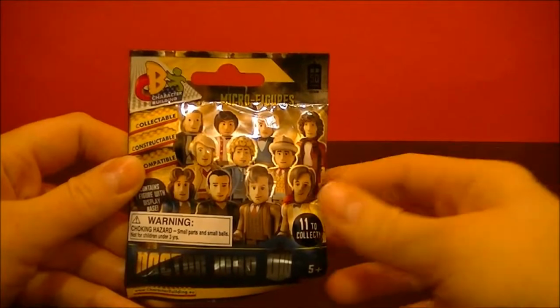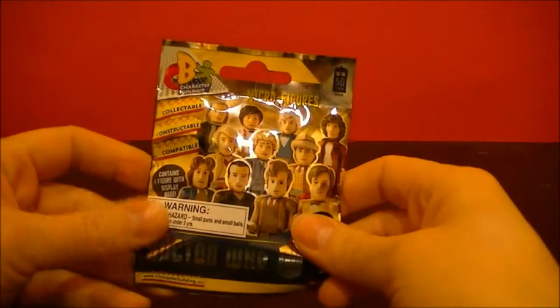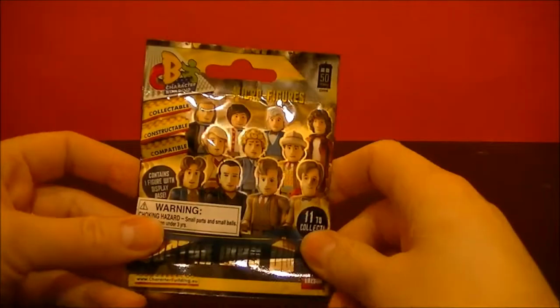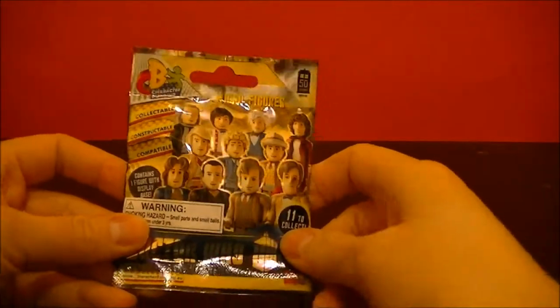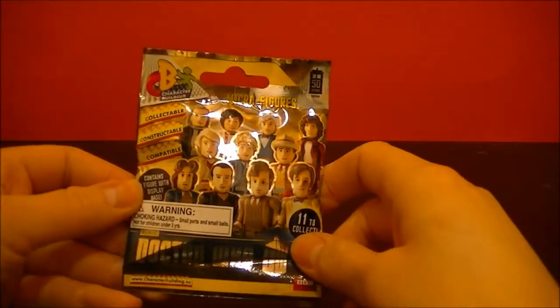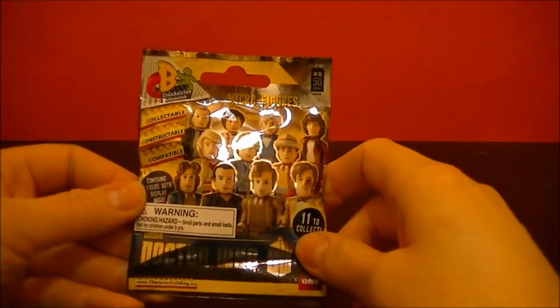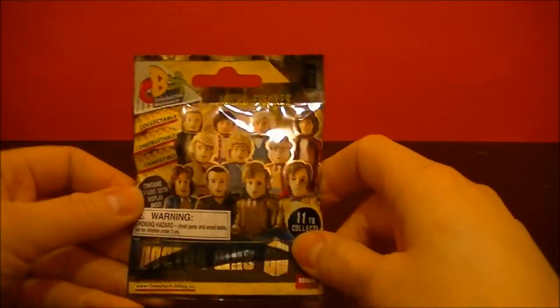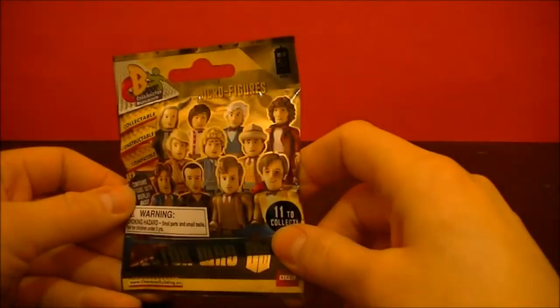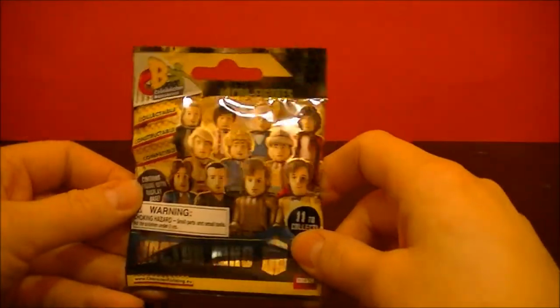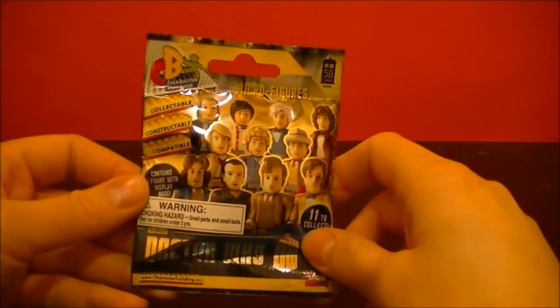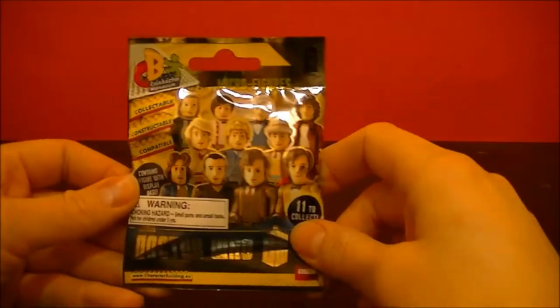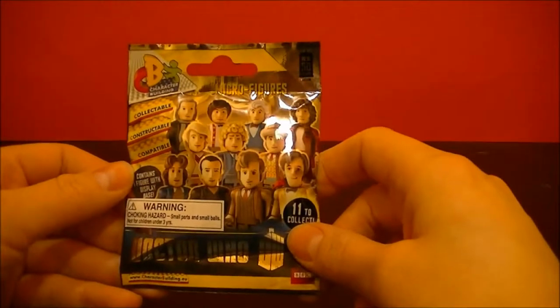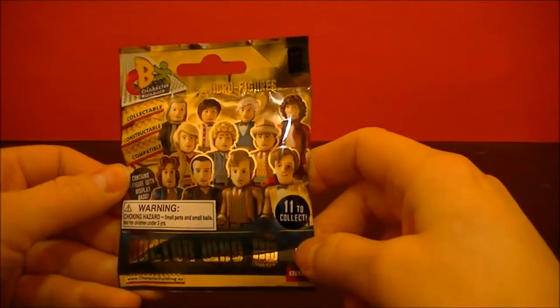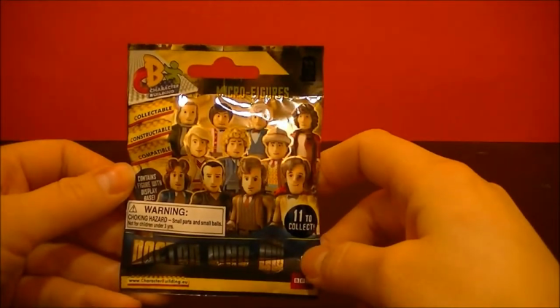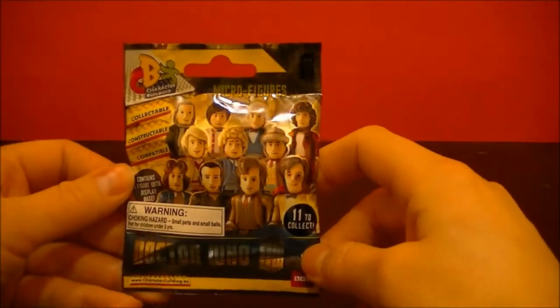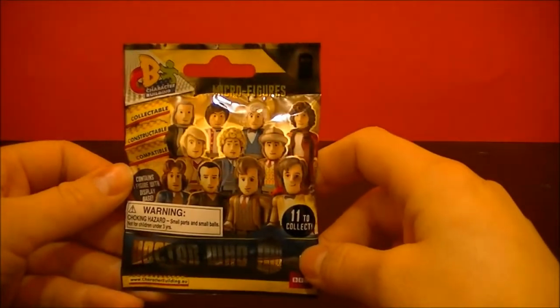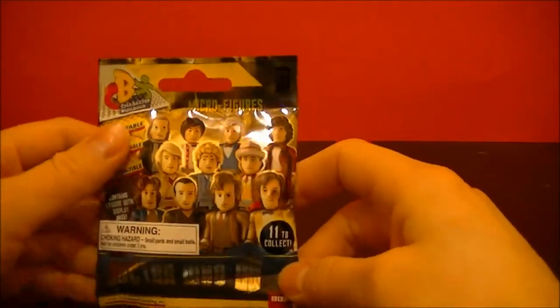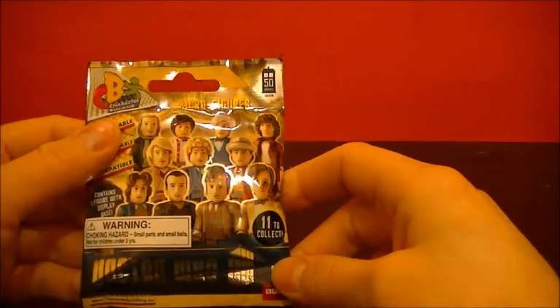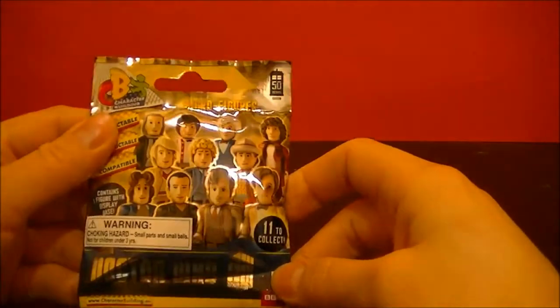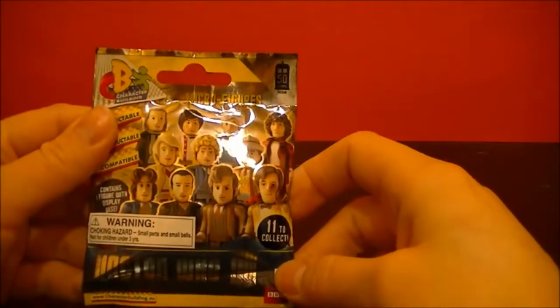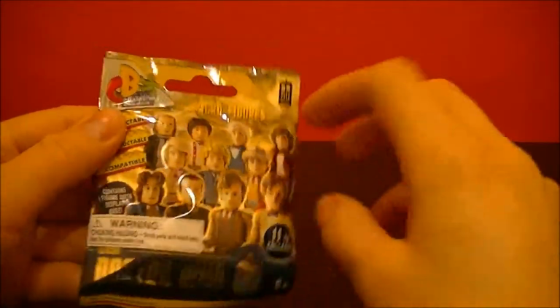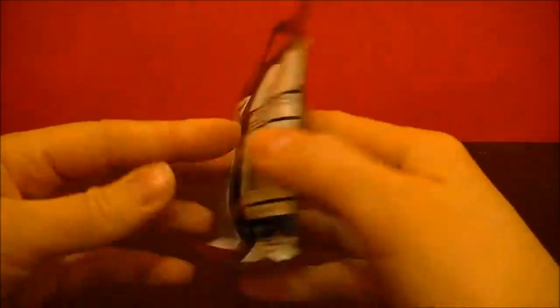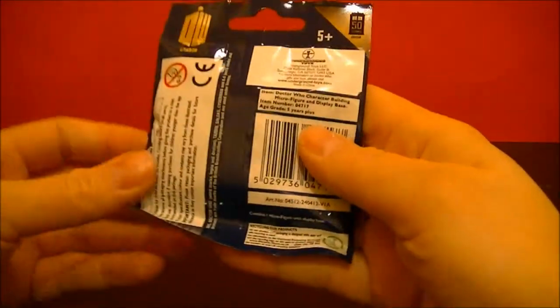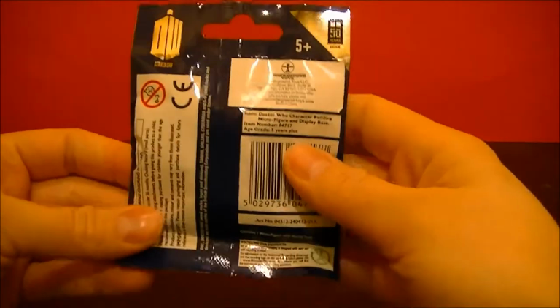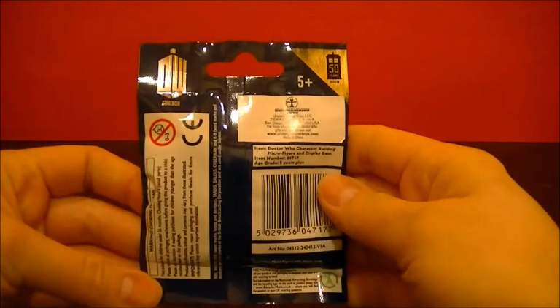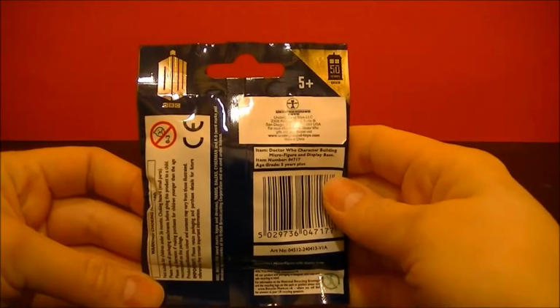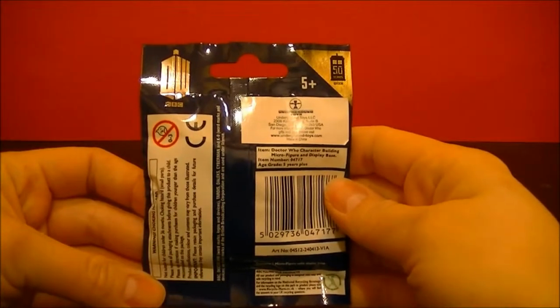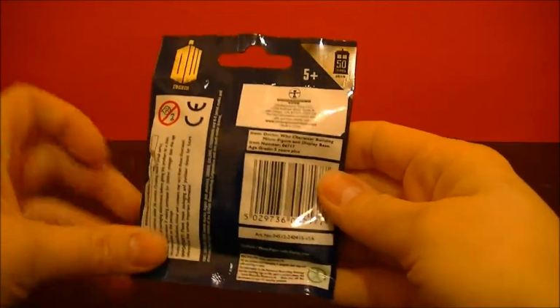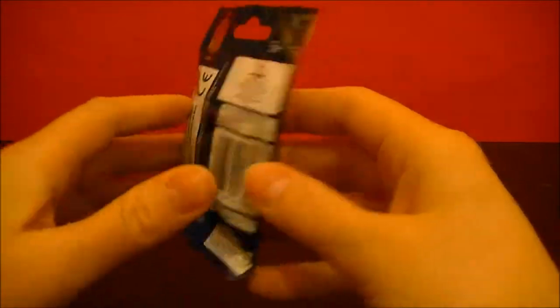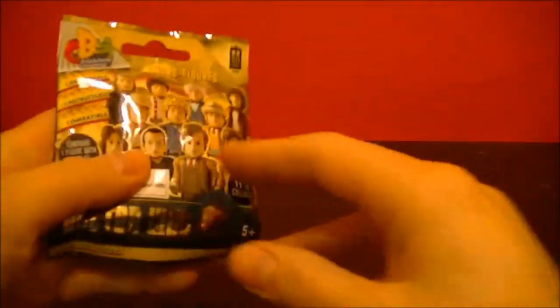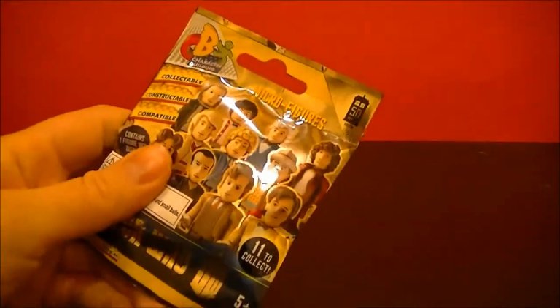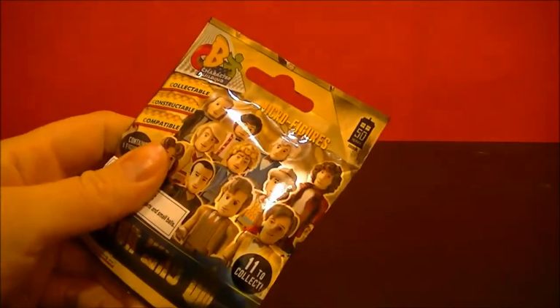Hi, BBC Collector here with another micro figure collectible from the Doctor Who series. Let's open it up and see what's inside.